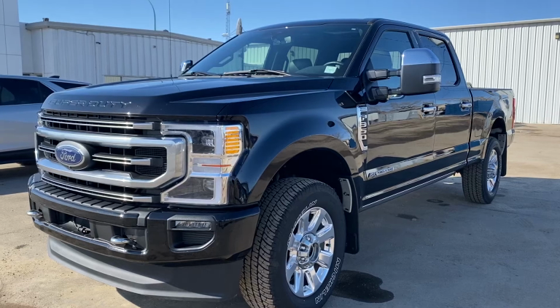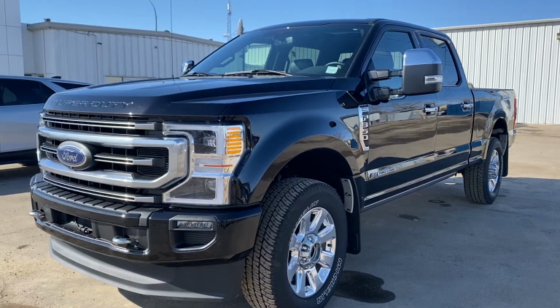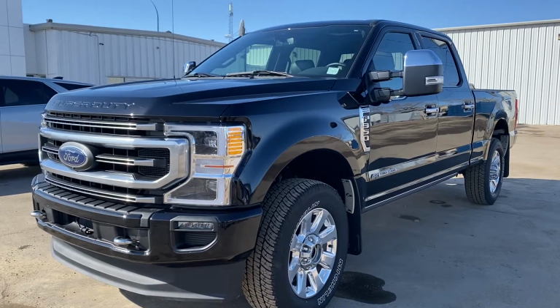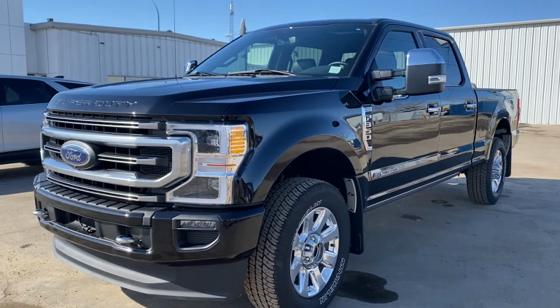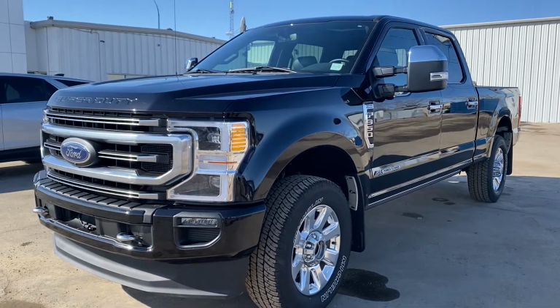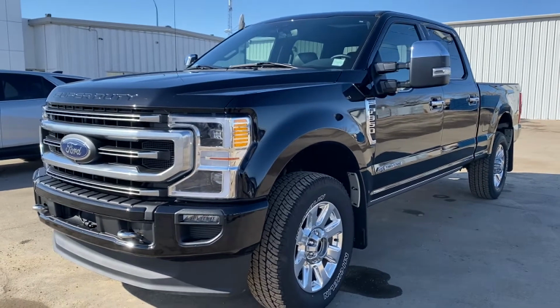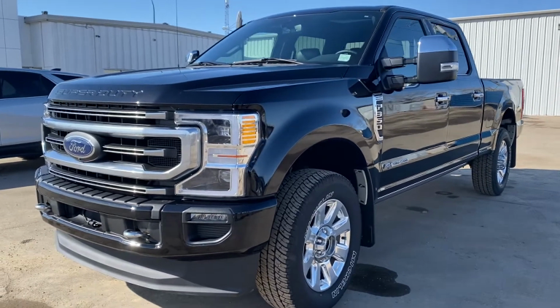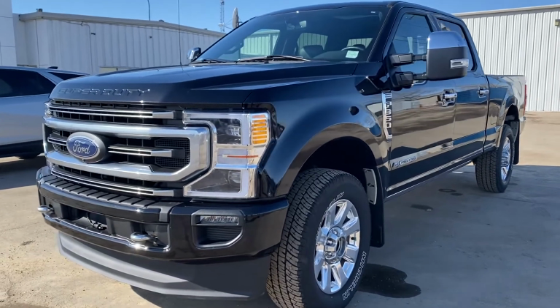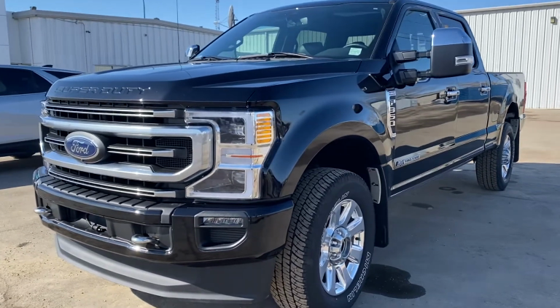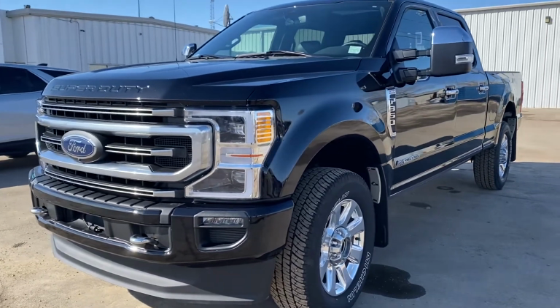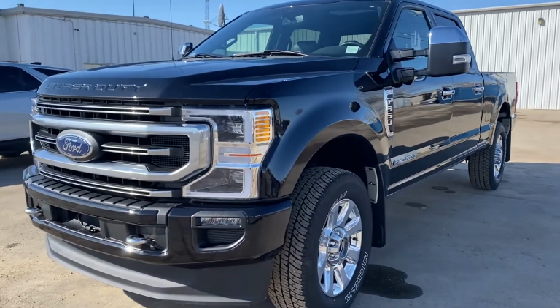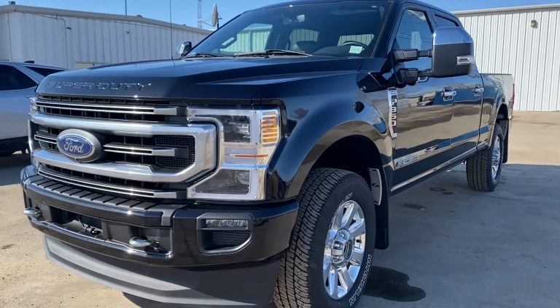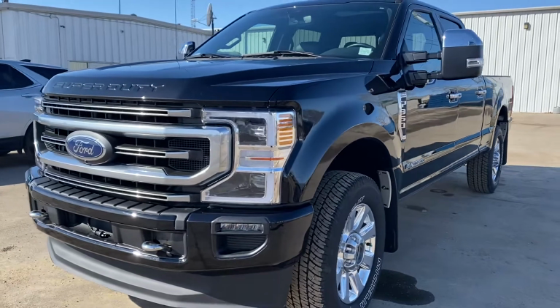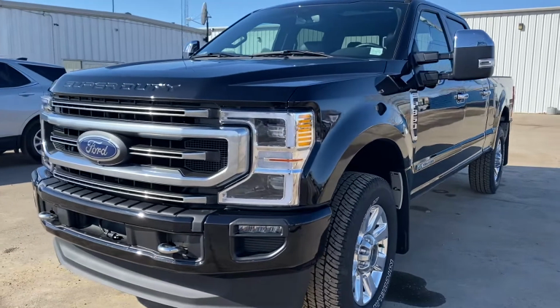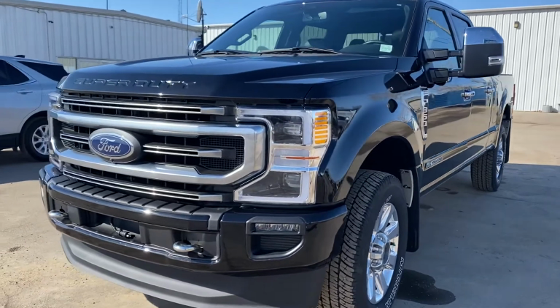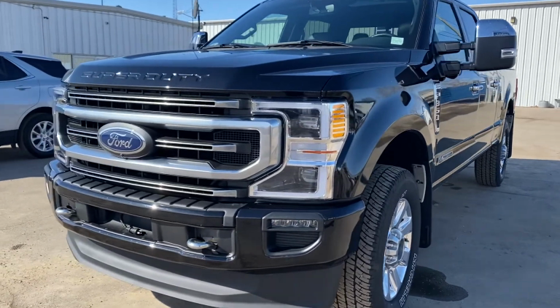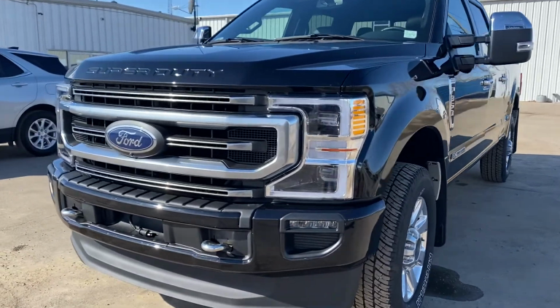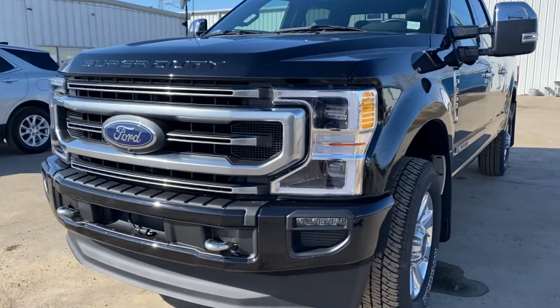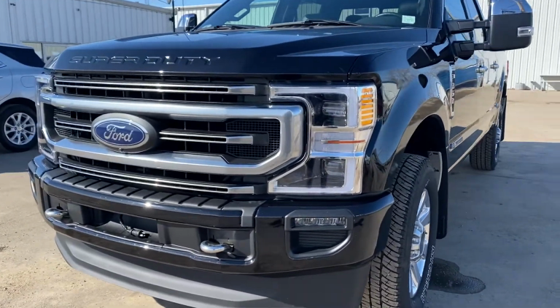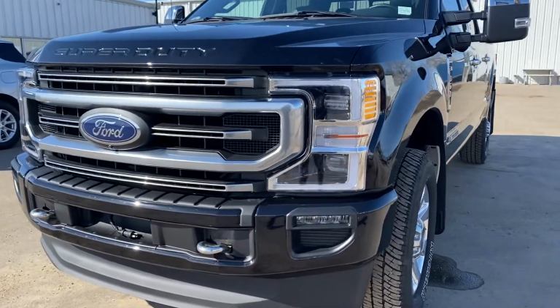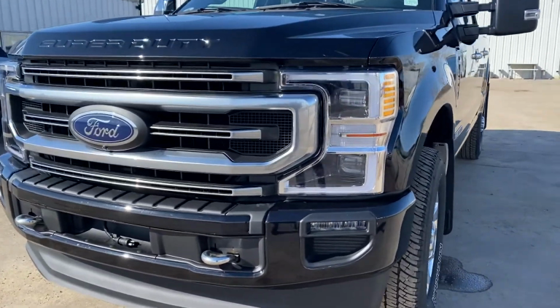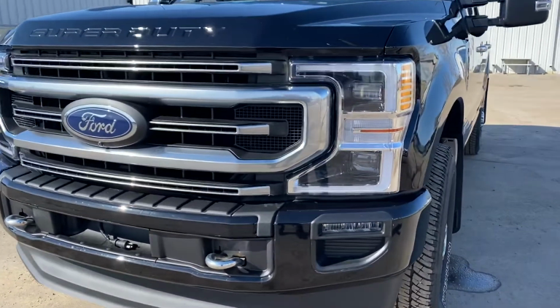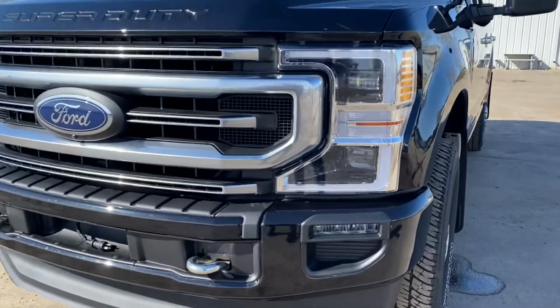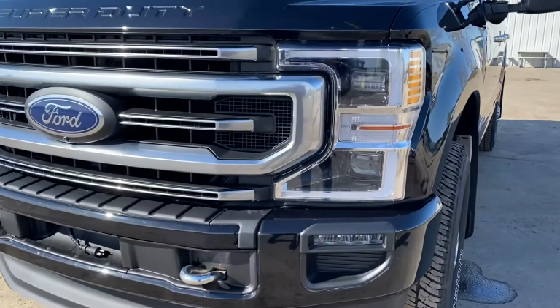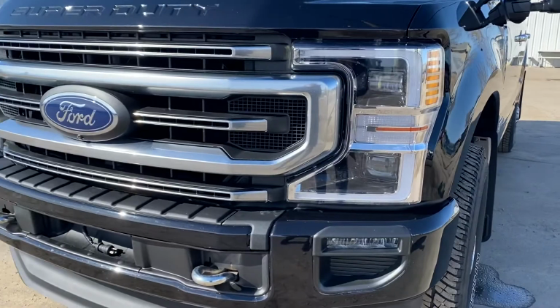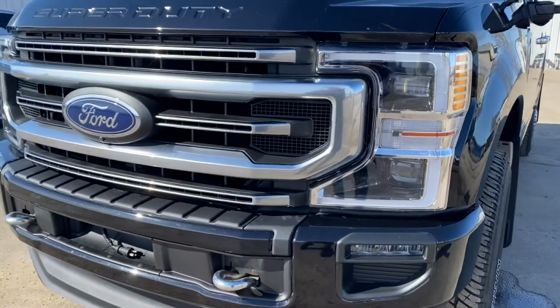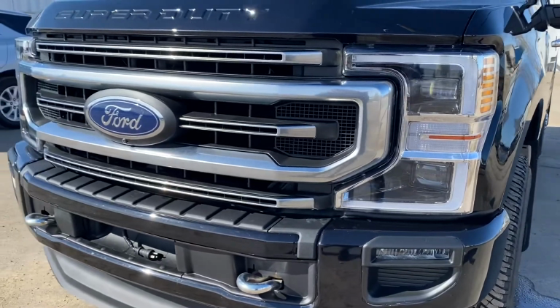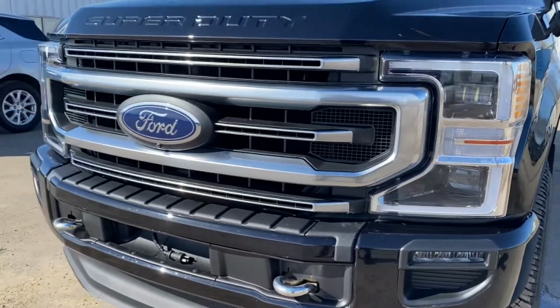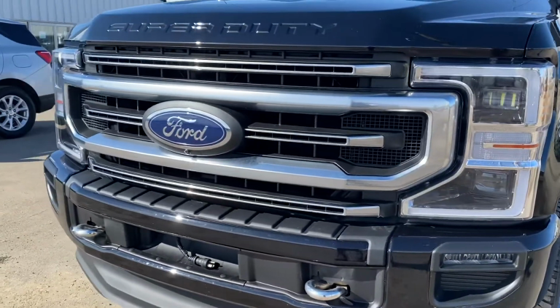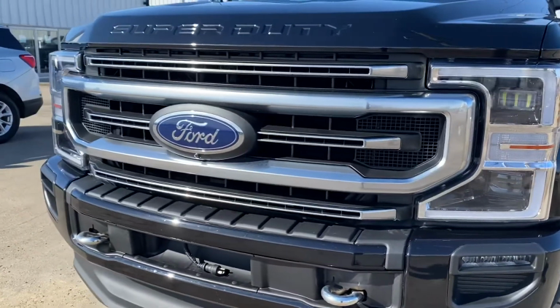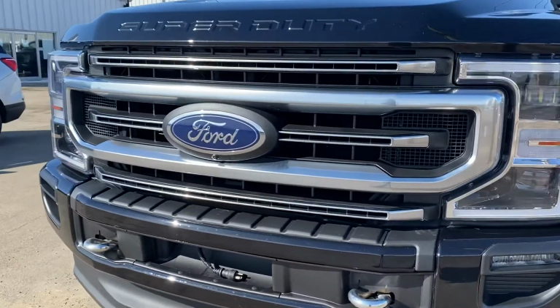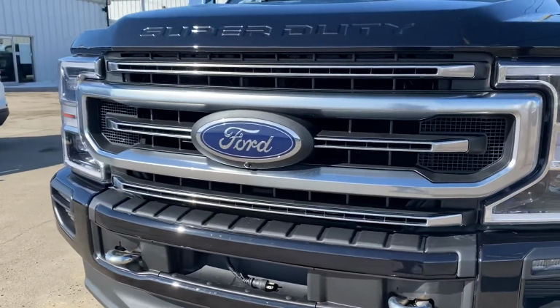Hey, Marisa here from Country Ford in Wilkie, and here's the video for you on the 2020 F-350 Platinum that we have. I'm just going to make my way around and kind of do a close-up so you can have a good look at the truck.